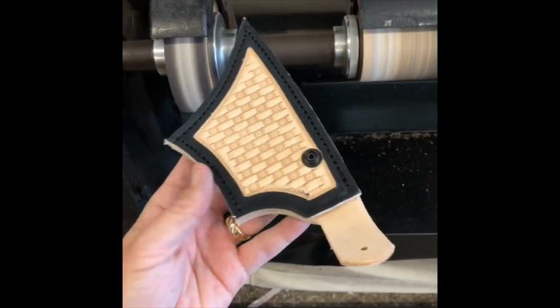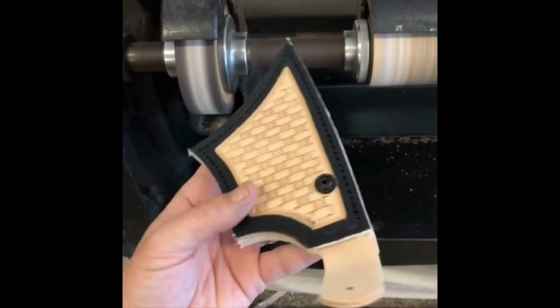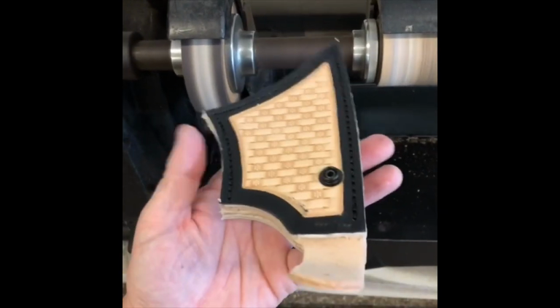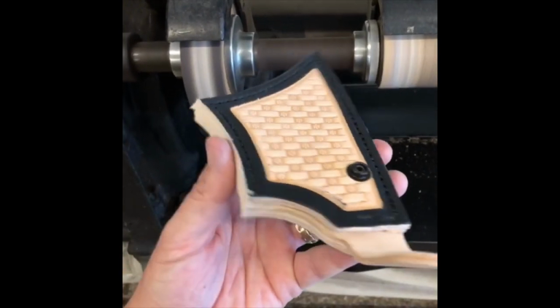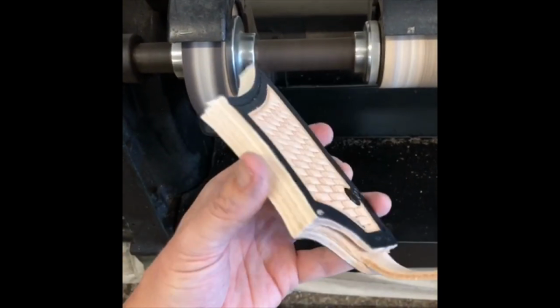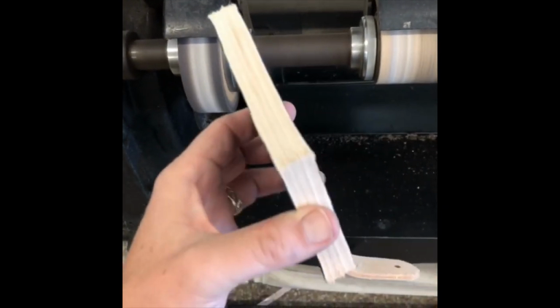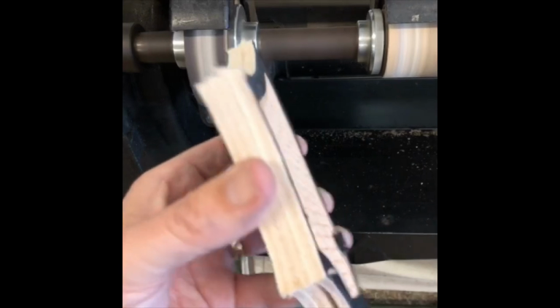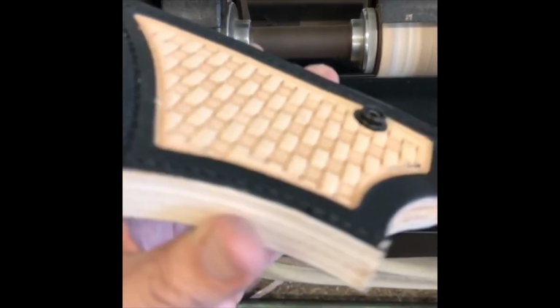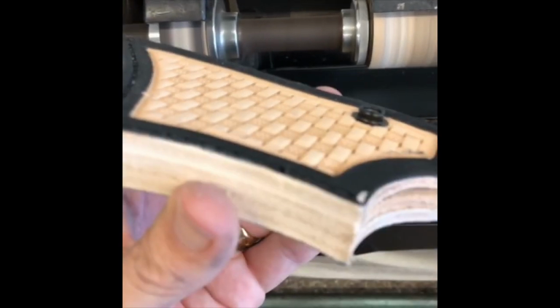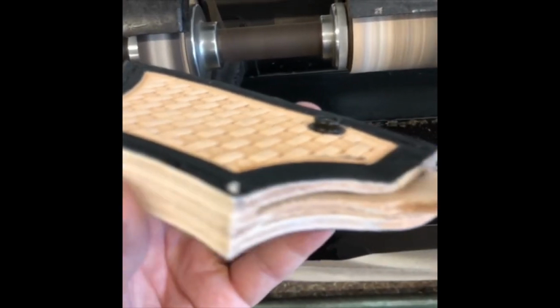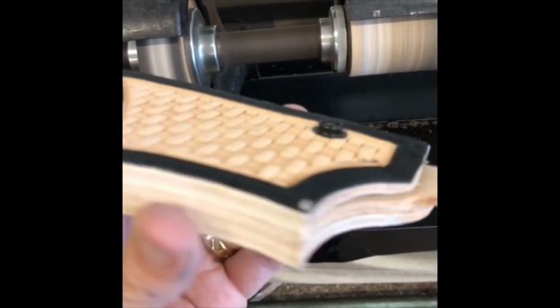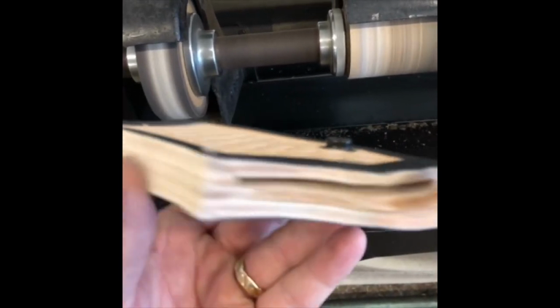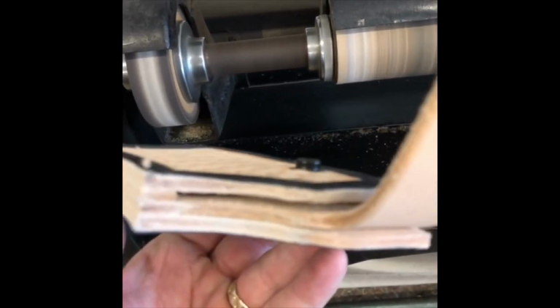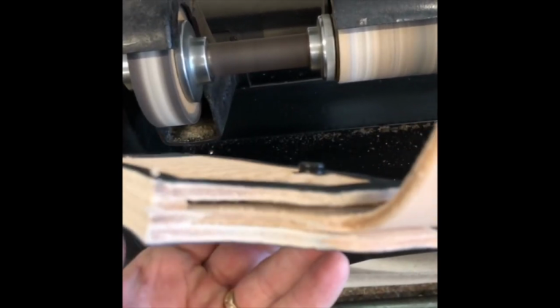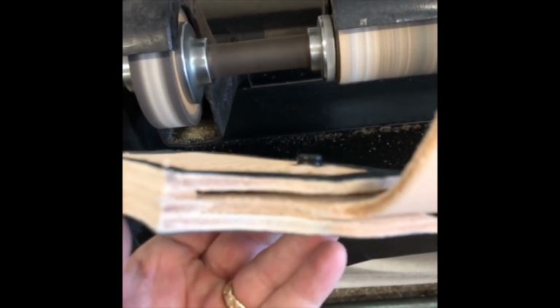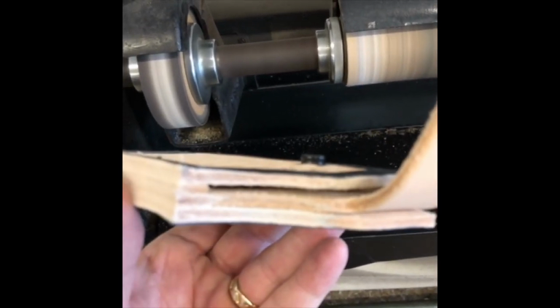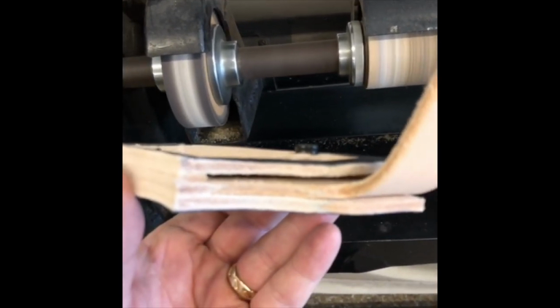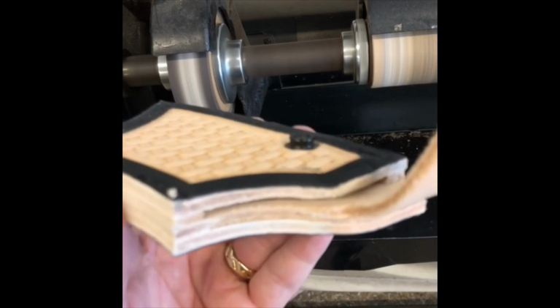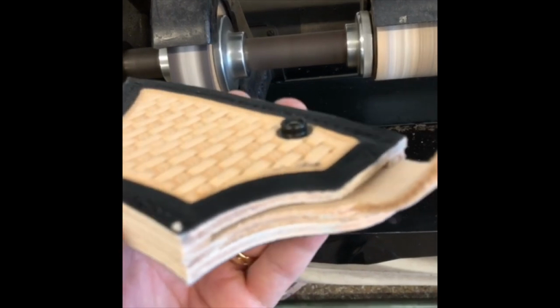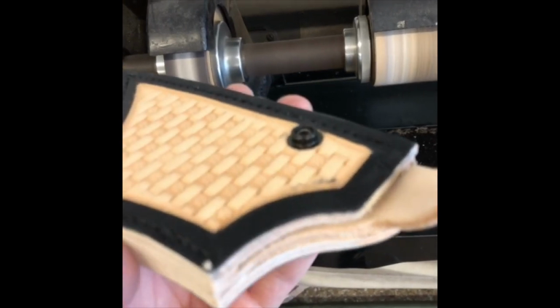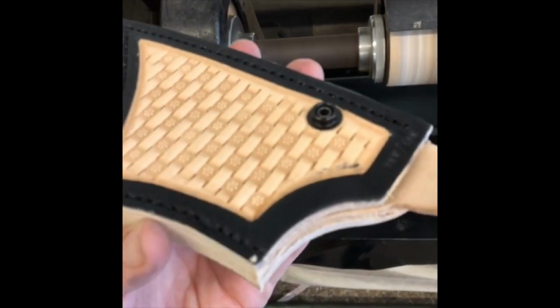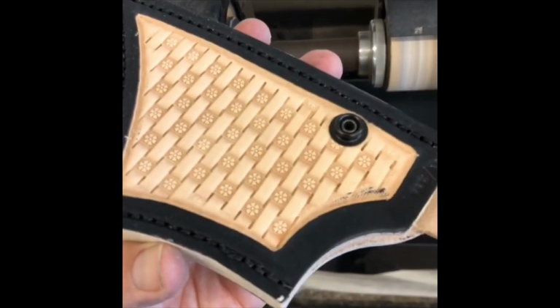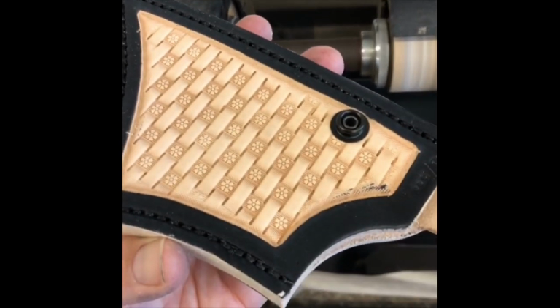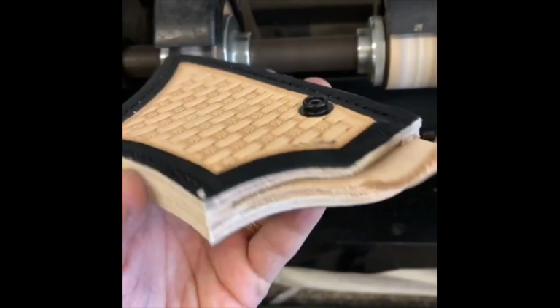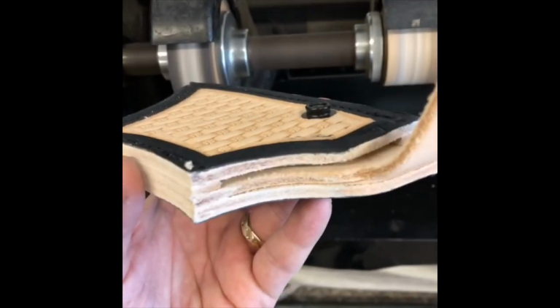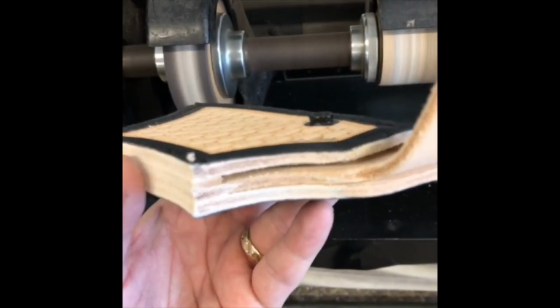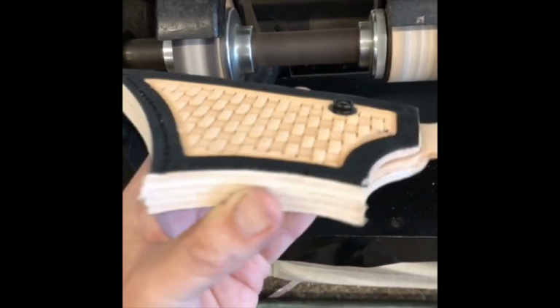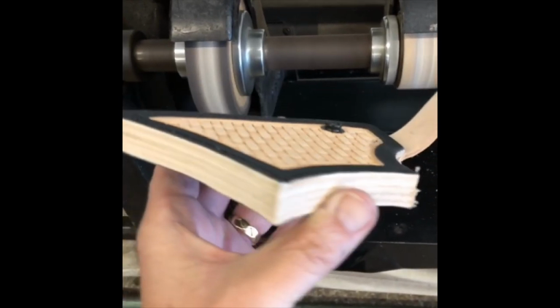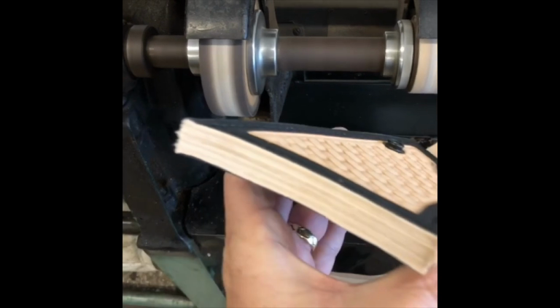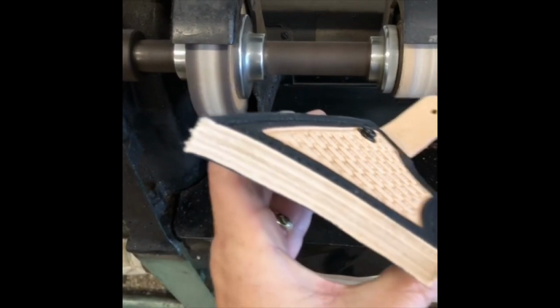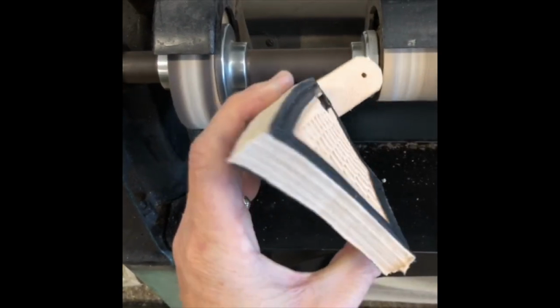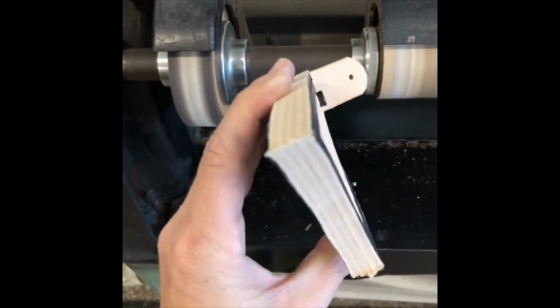I just gave the edges a nice sanding down. There's our opening. Get in focus — coming together nicely.